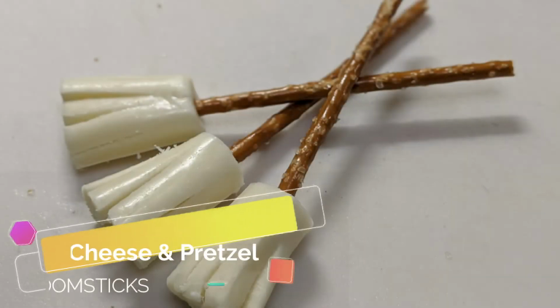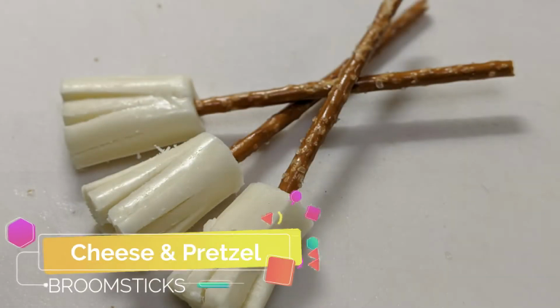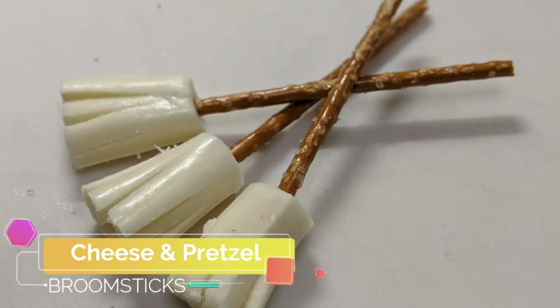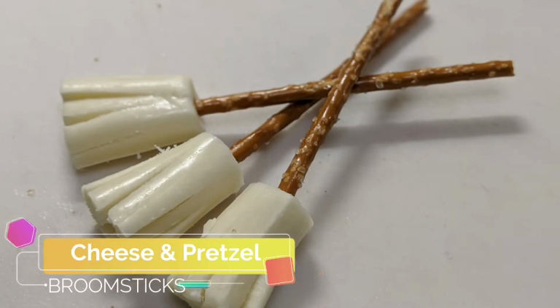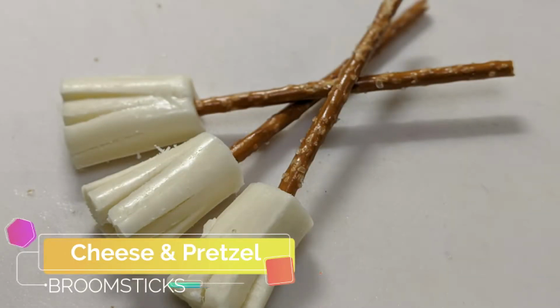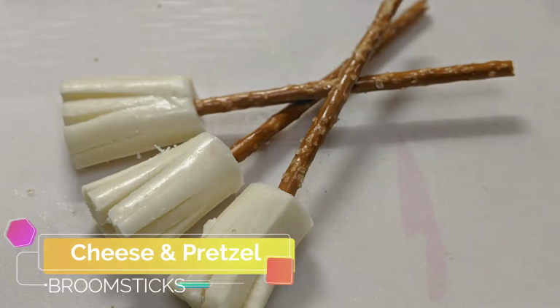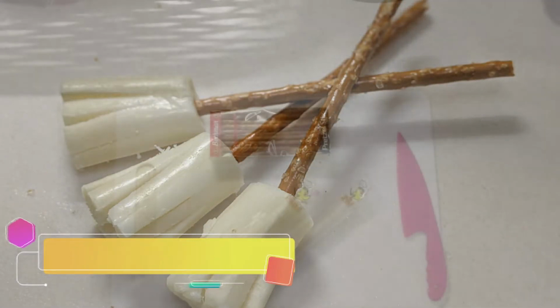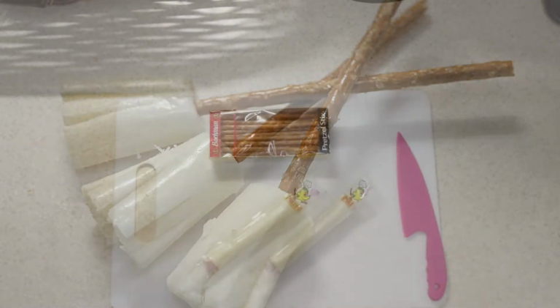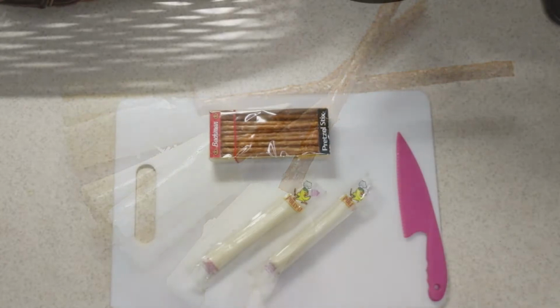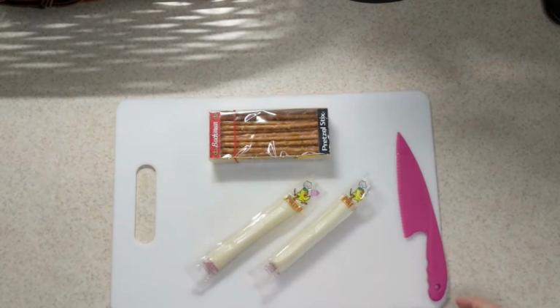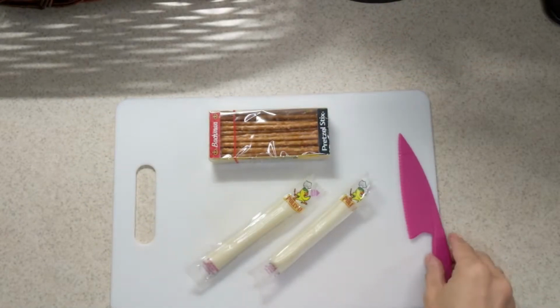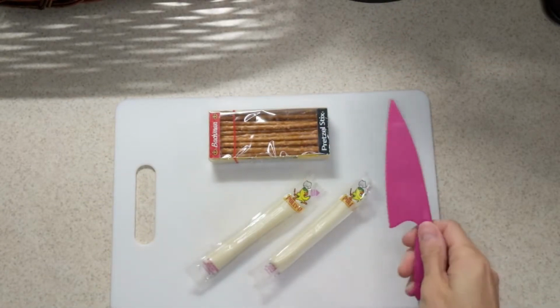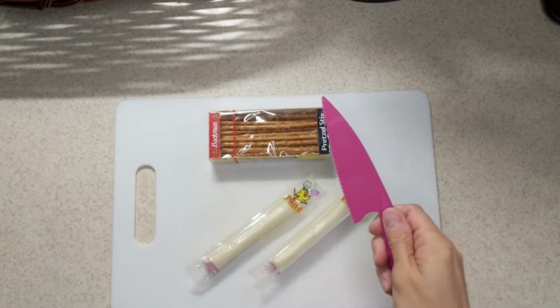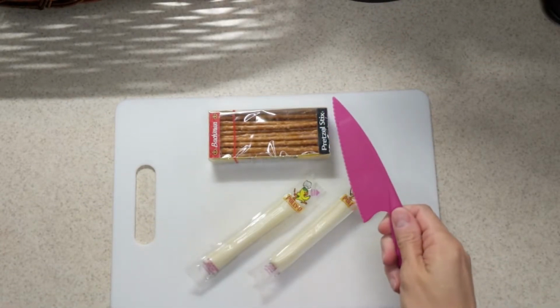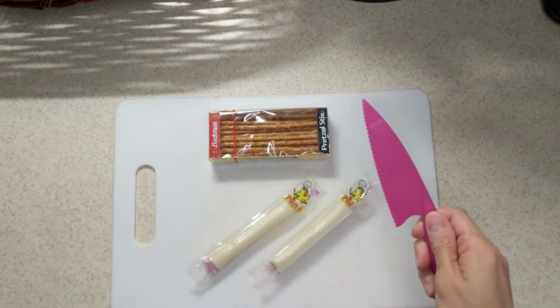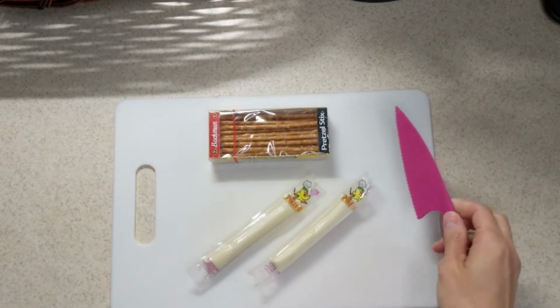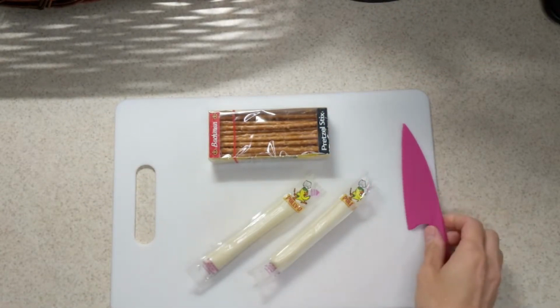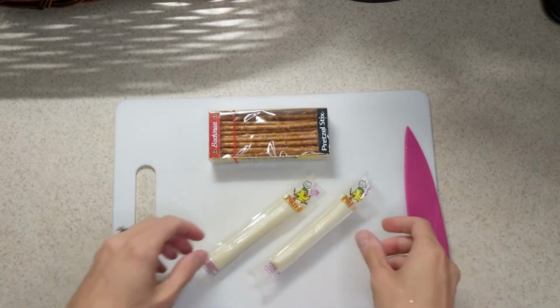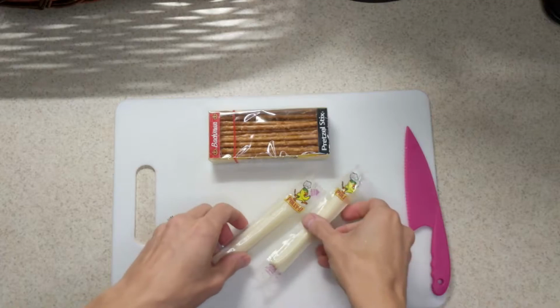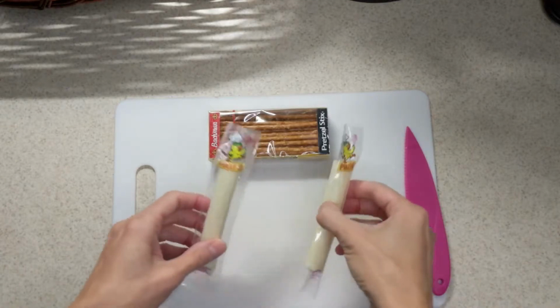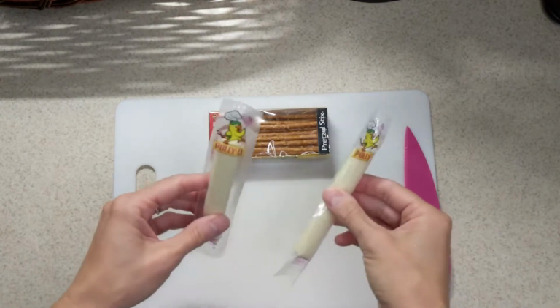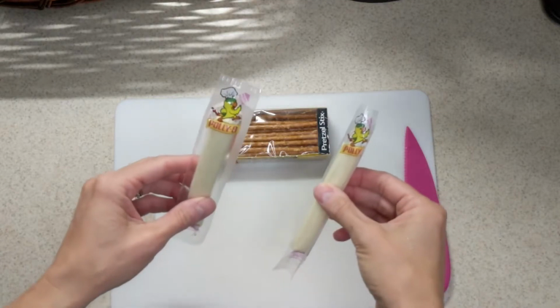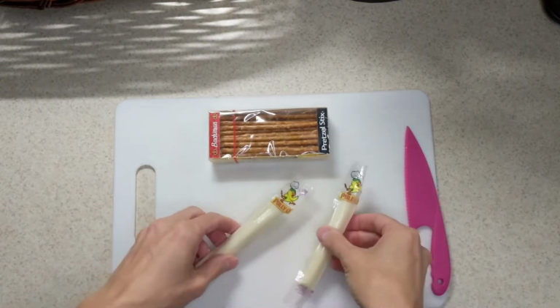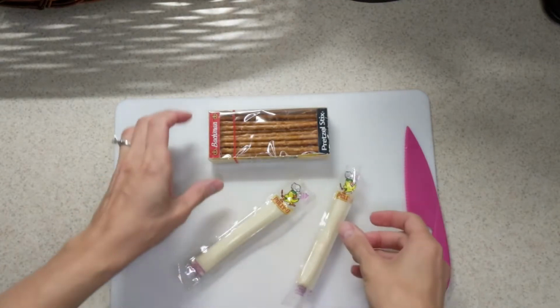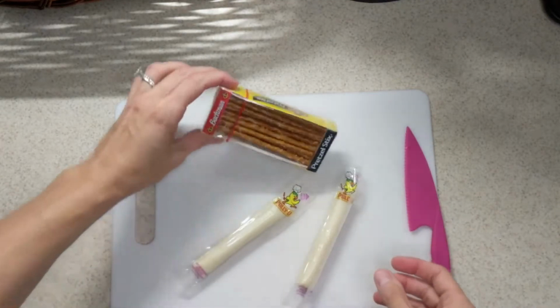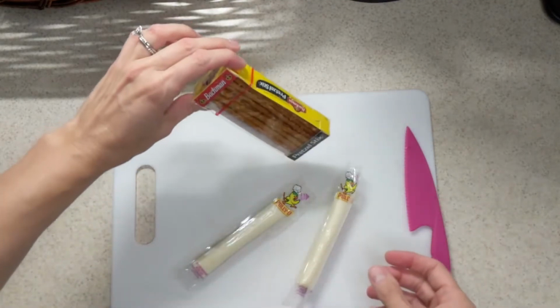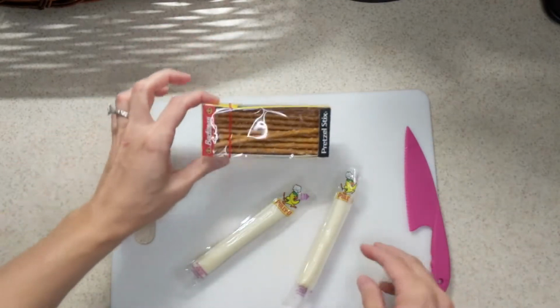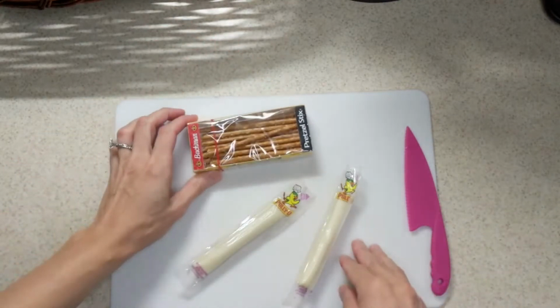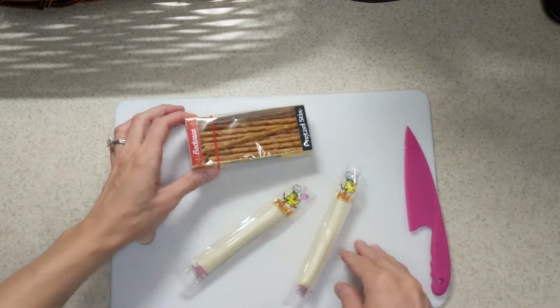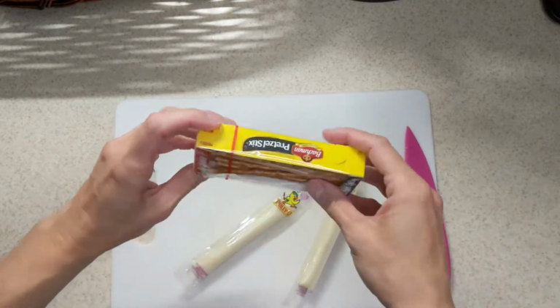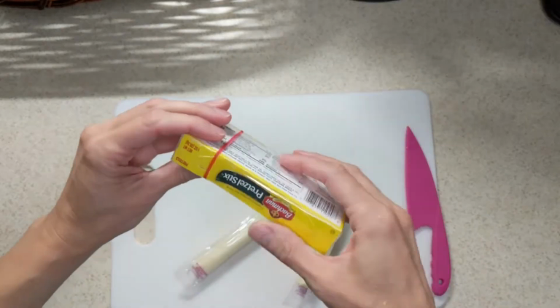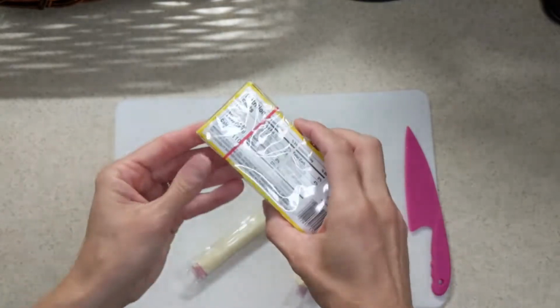Hey guys! Today we are making cheese and pretzel broomsticks. This is a super fun treat, super easy. You just need to have your kid safe knife, a few cheese sticks, and some pretzel rods or pretzel sticks.